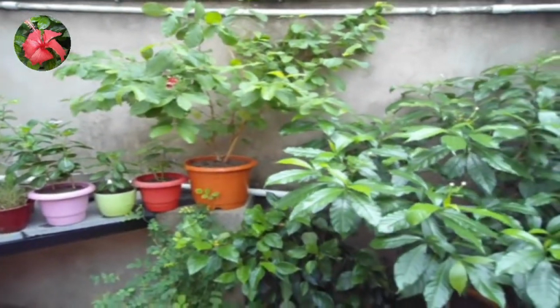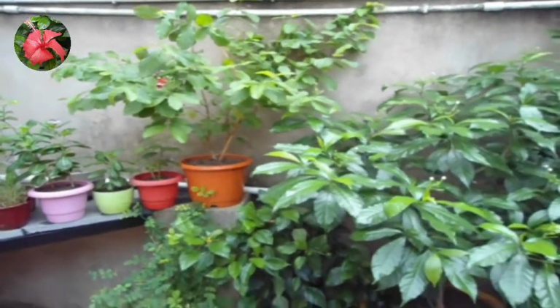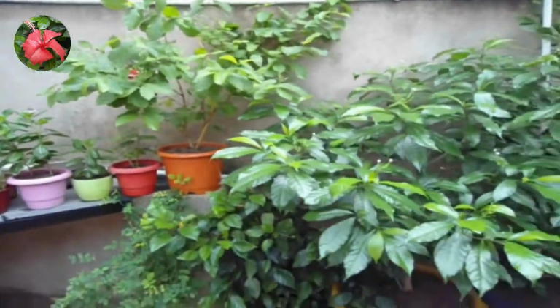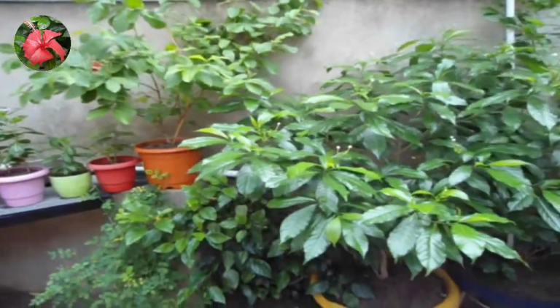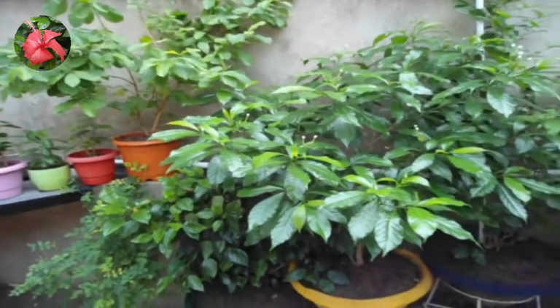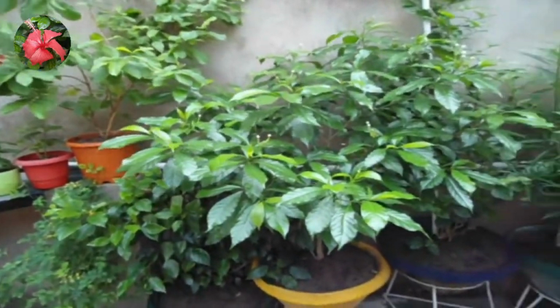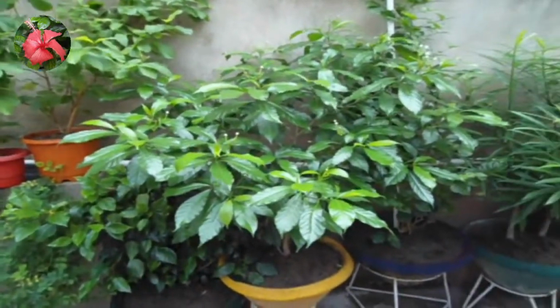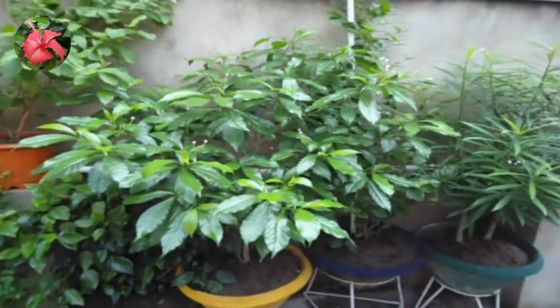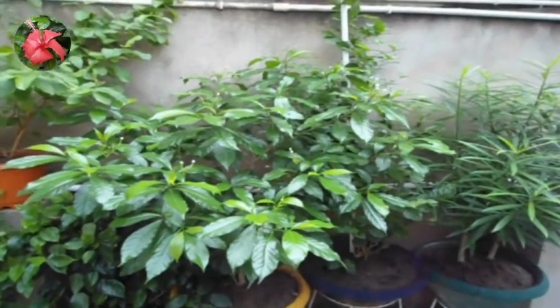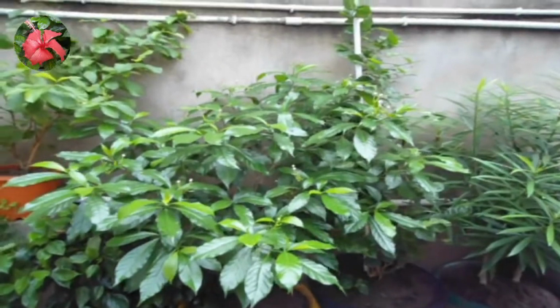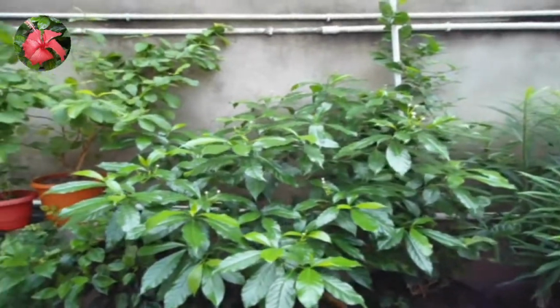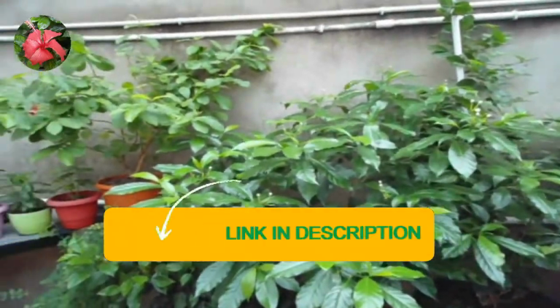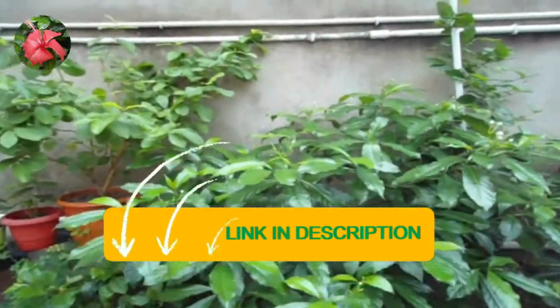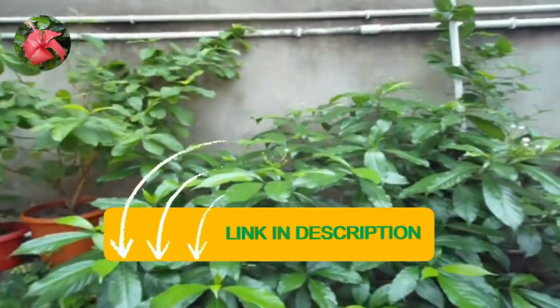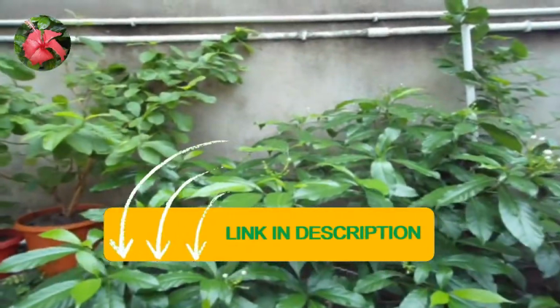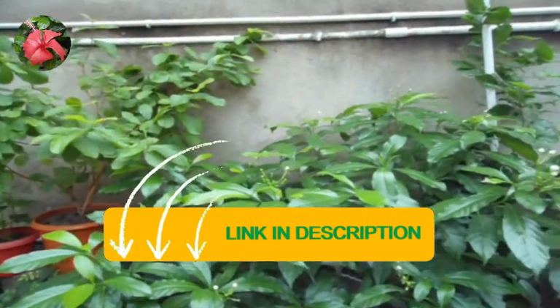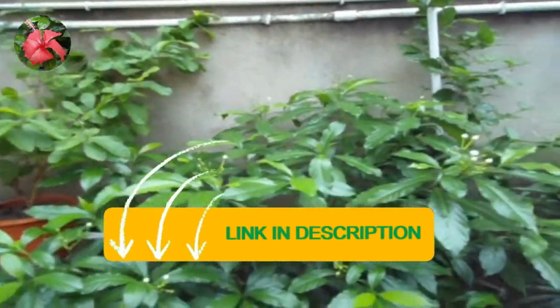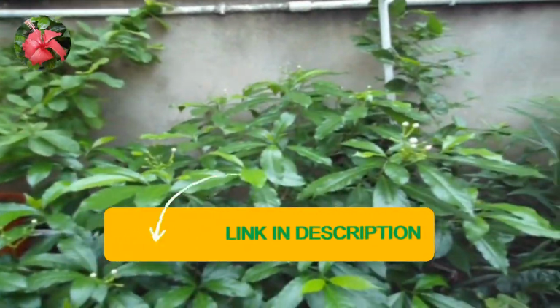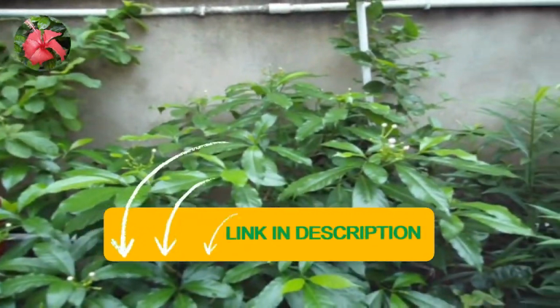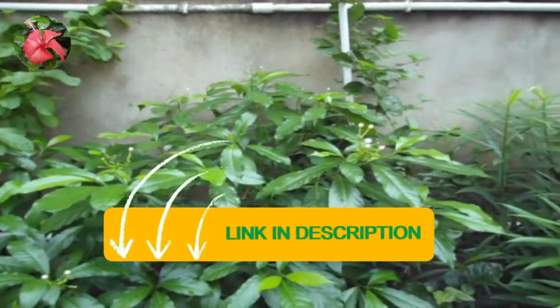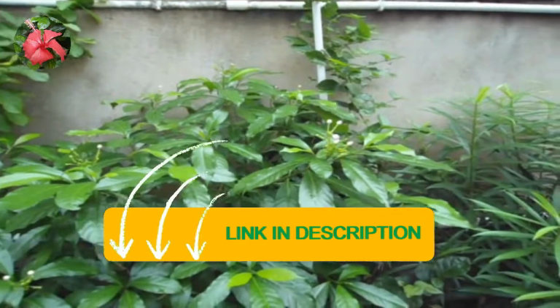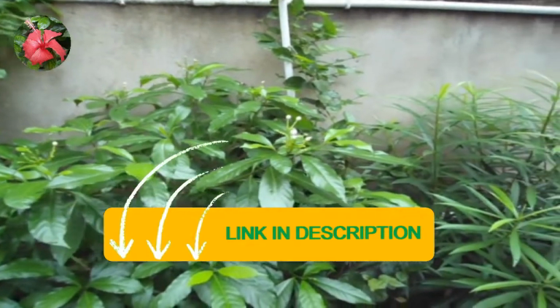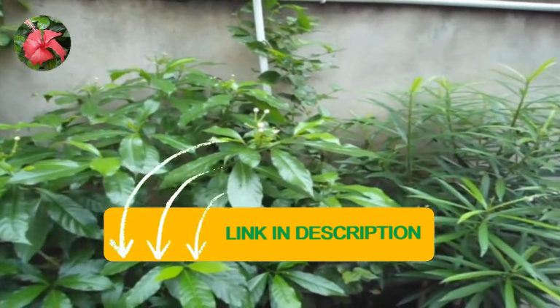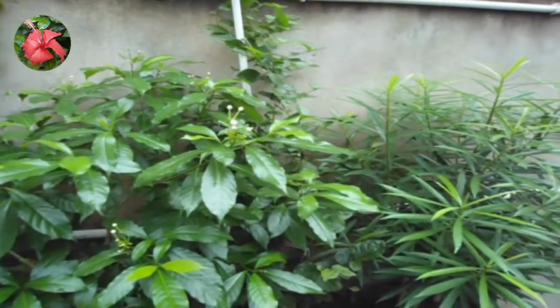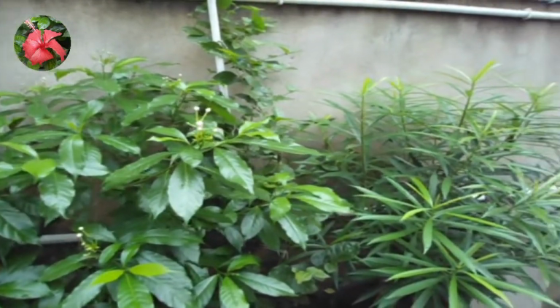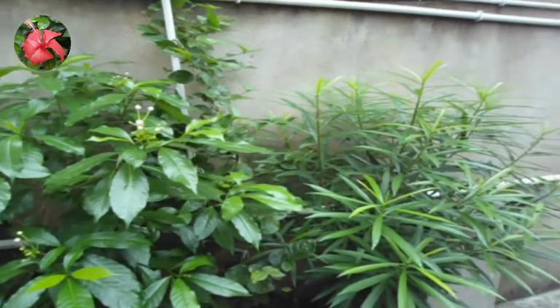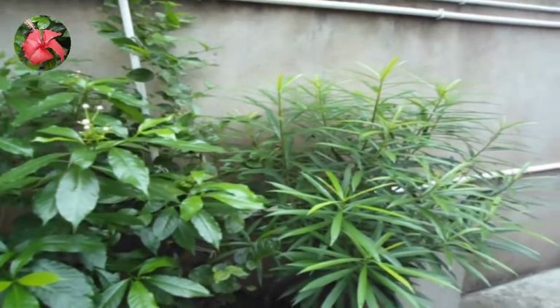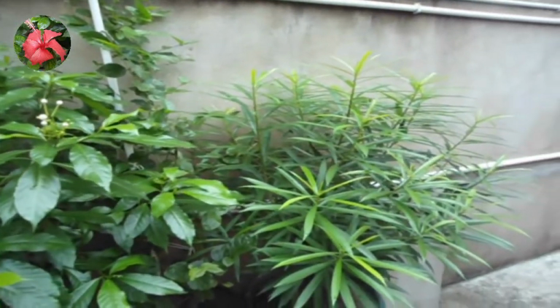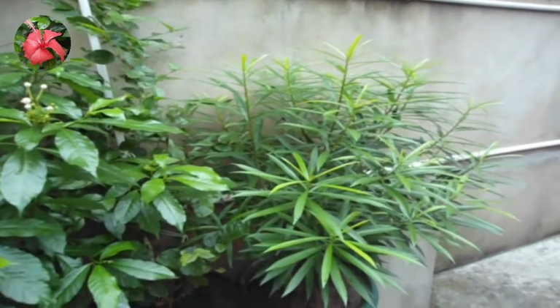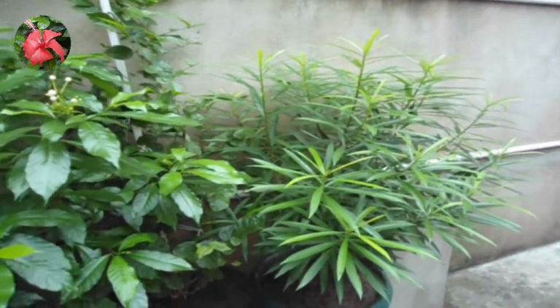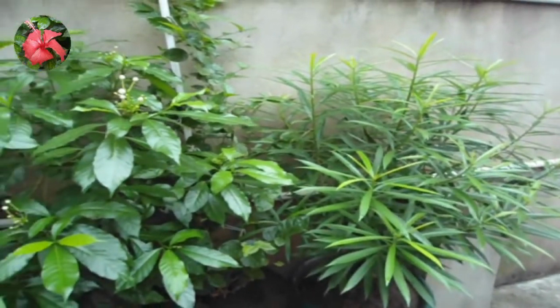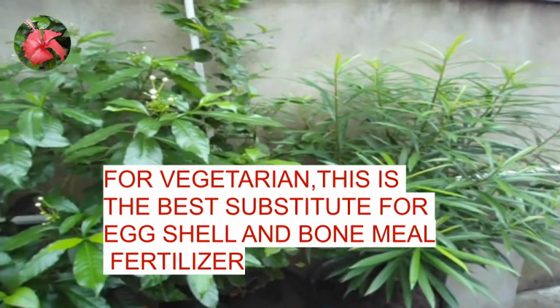Friends, I have already made a video on eggshell and bone meal fertilizer. If you want to watch those videos, I will put a link in the description. Those fertilizers are also a good source of calcium, but they are slow-release fertilizers.